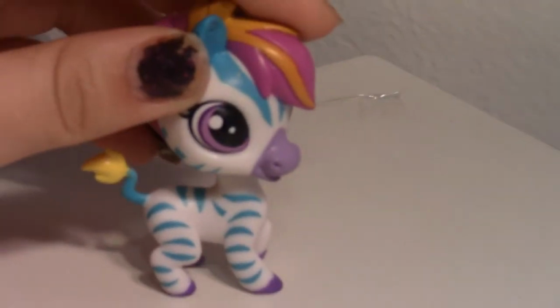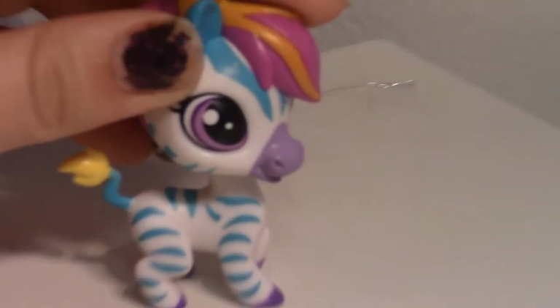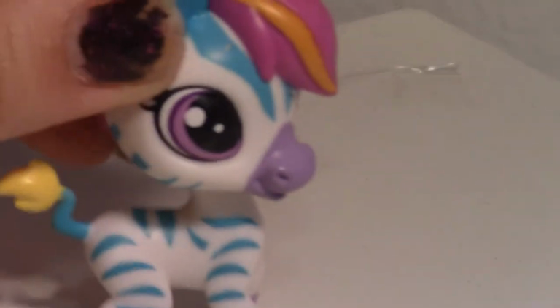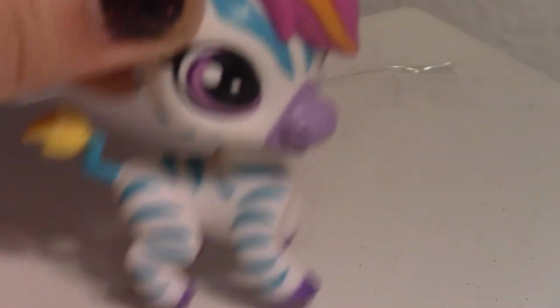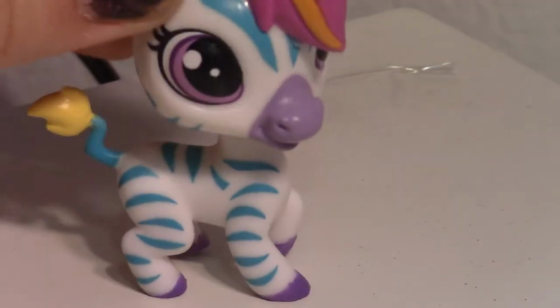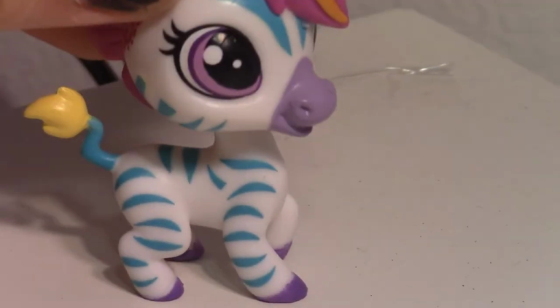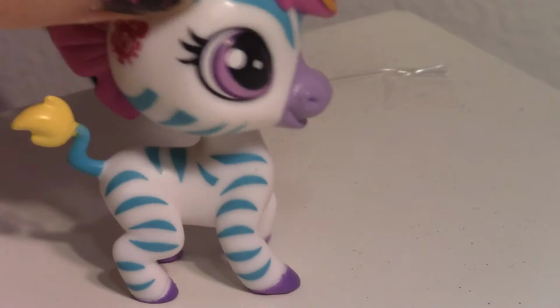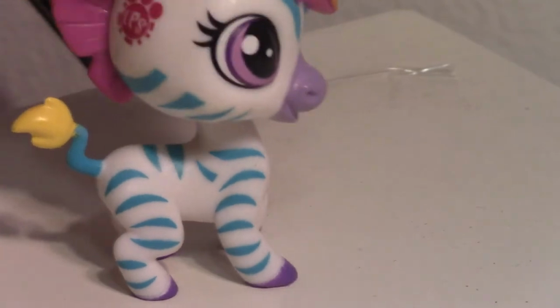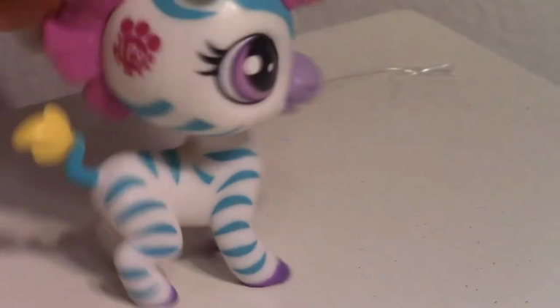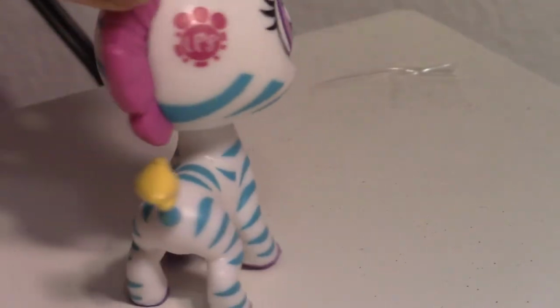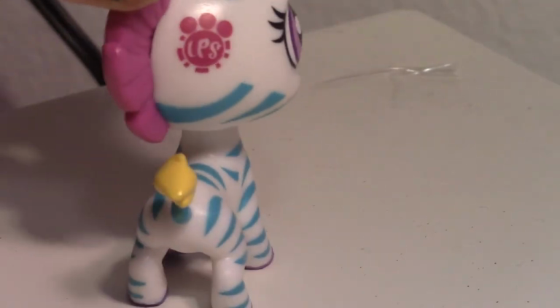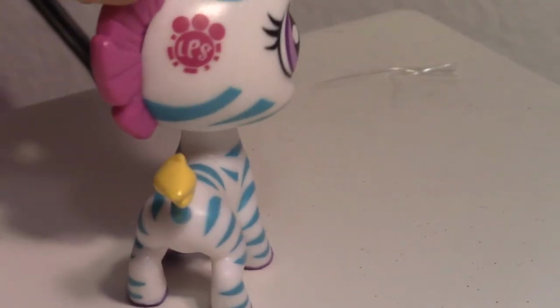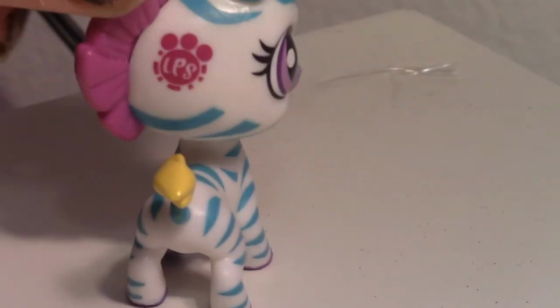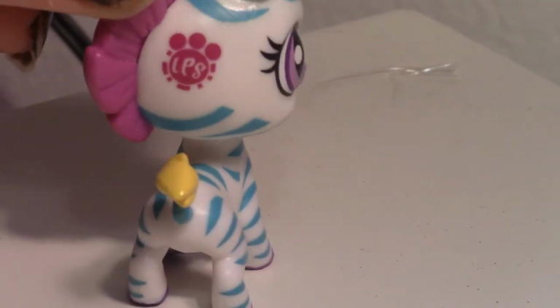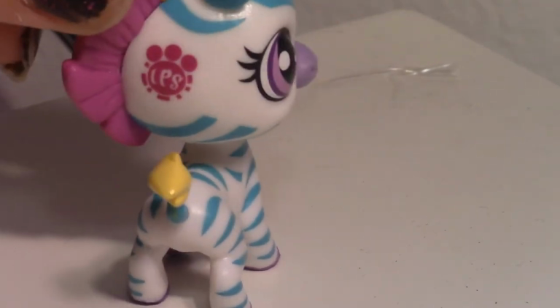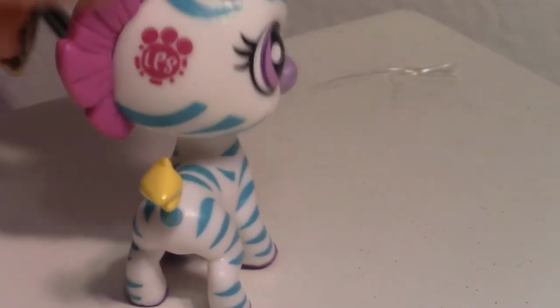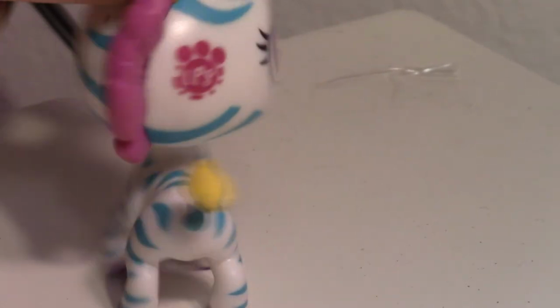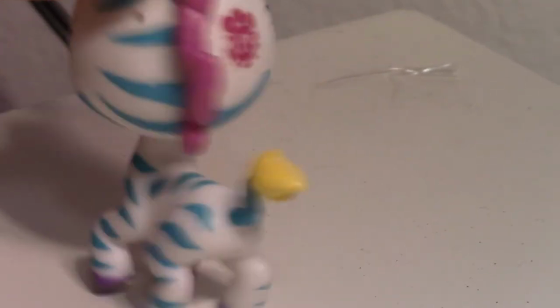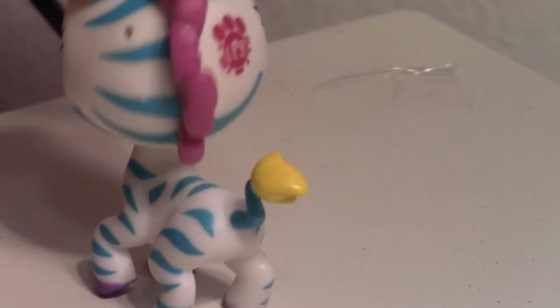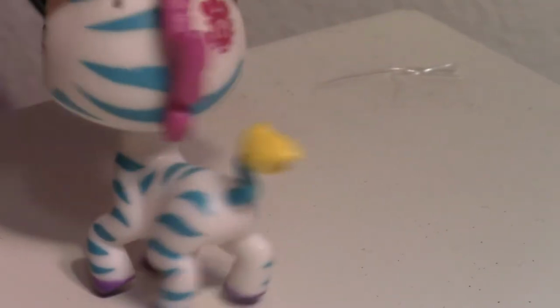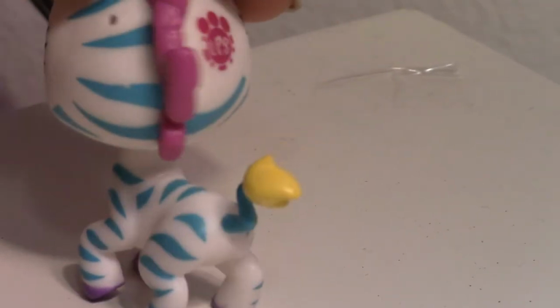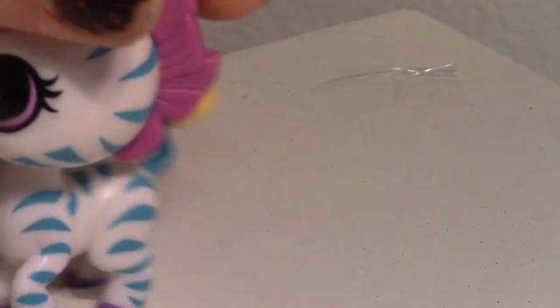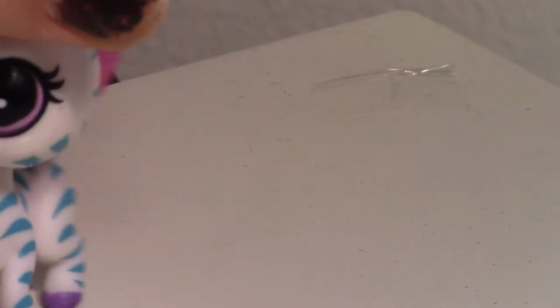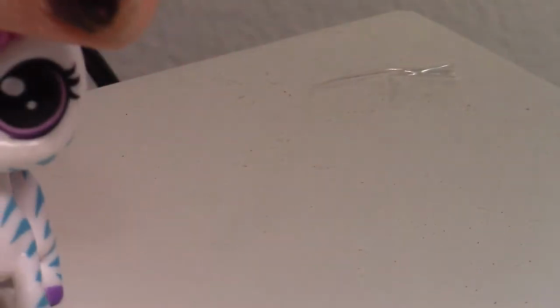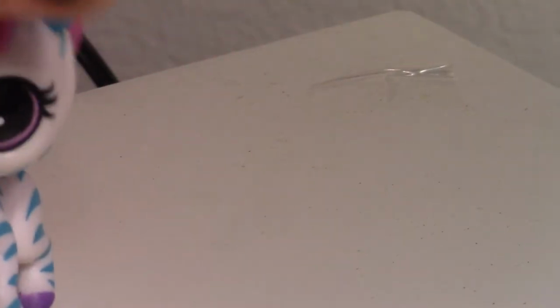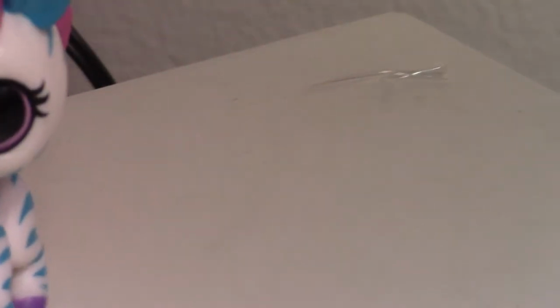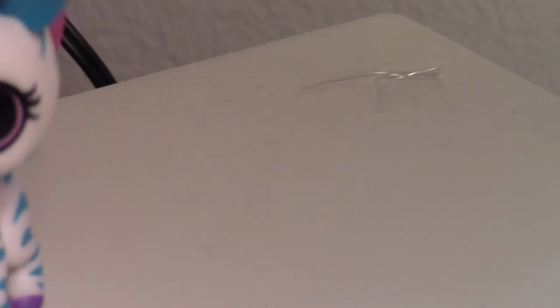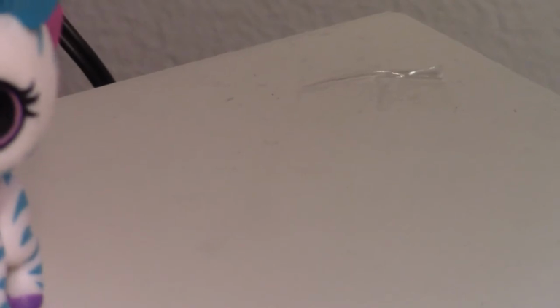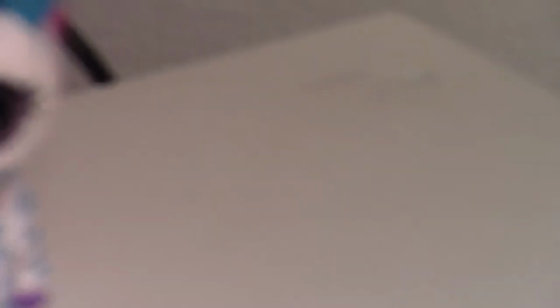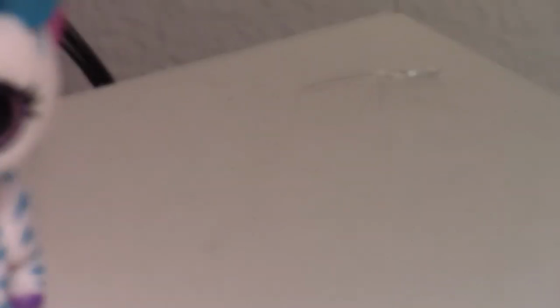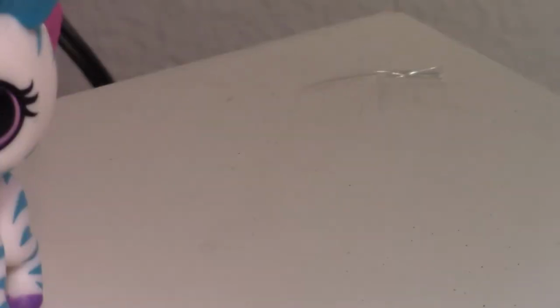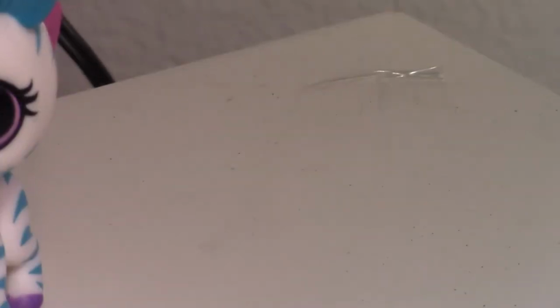Her stripes are amazing — the blue. She comes with a flower that I'm about to pick out.